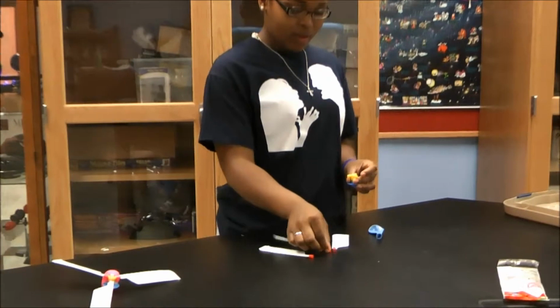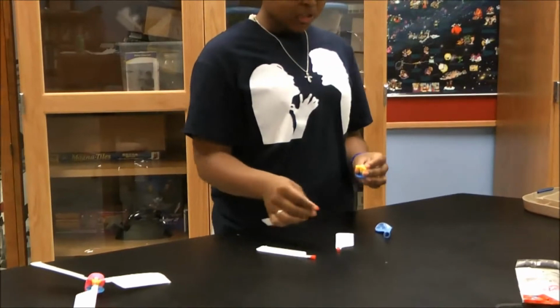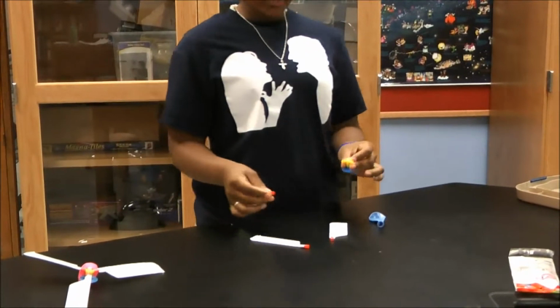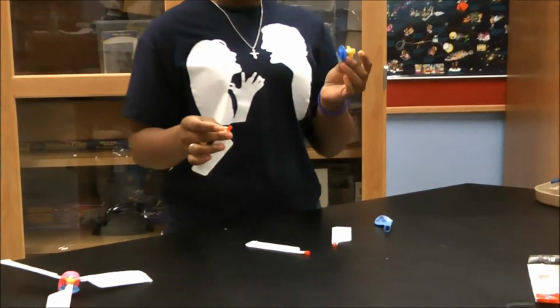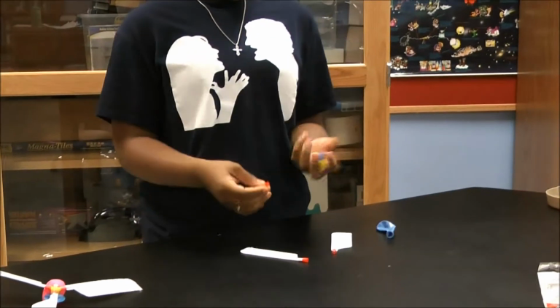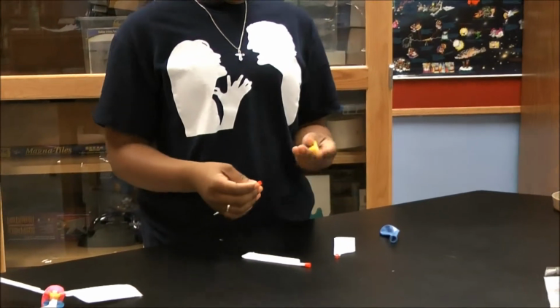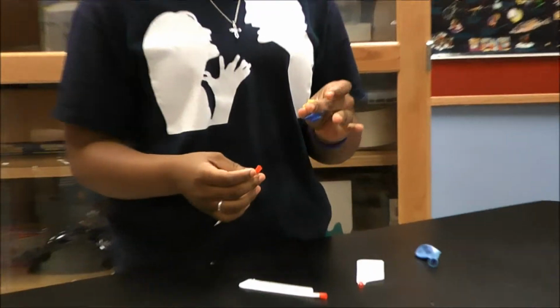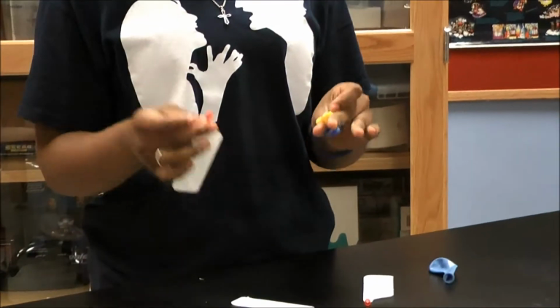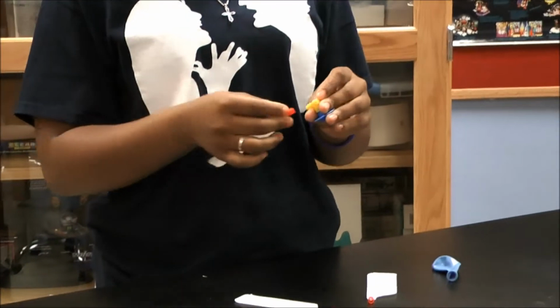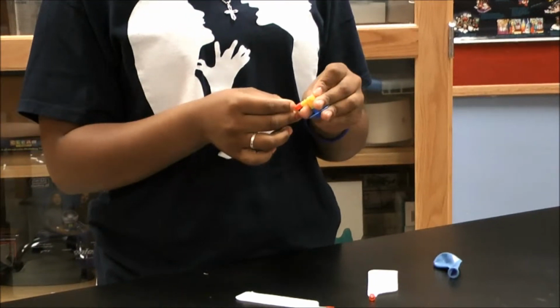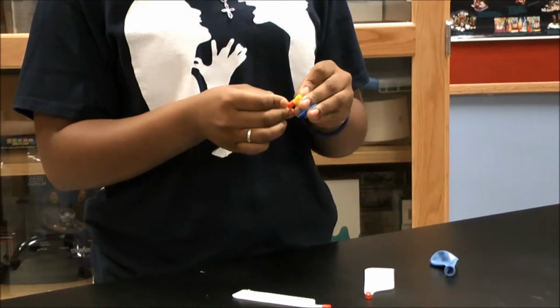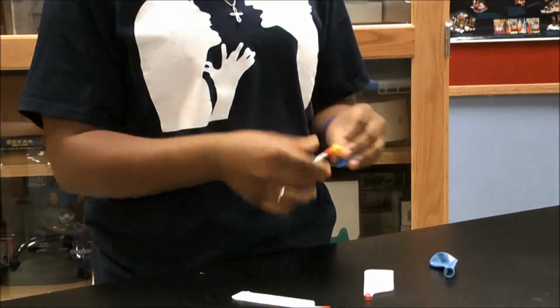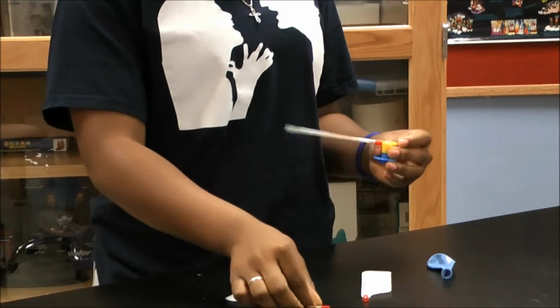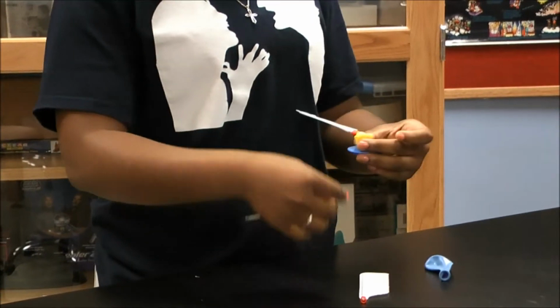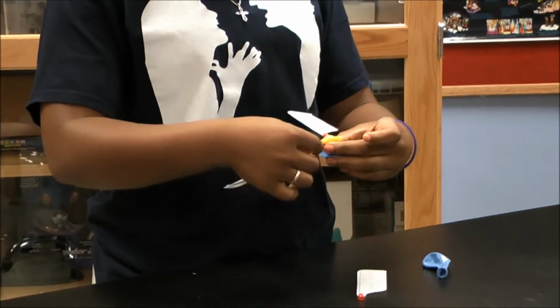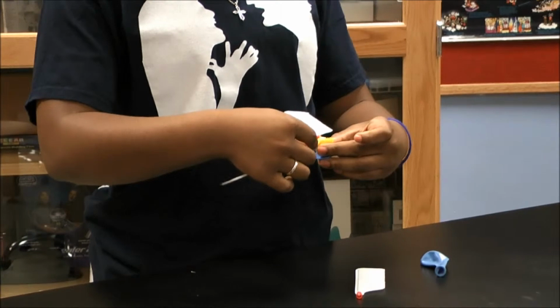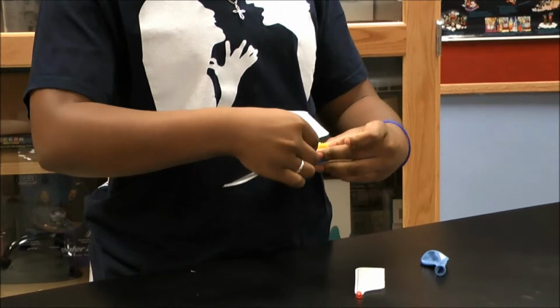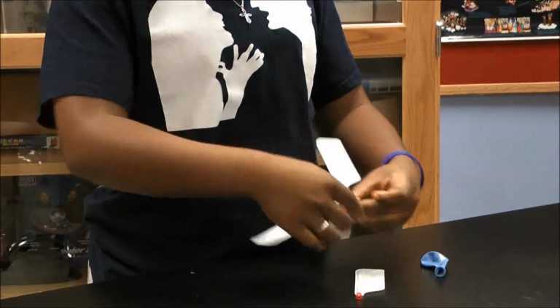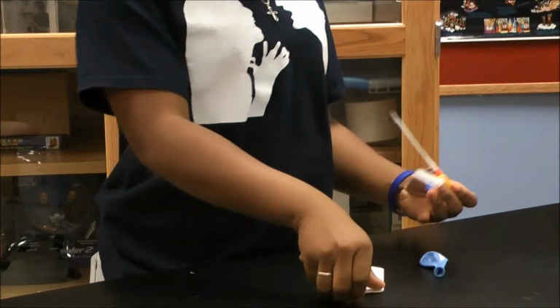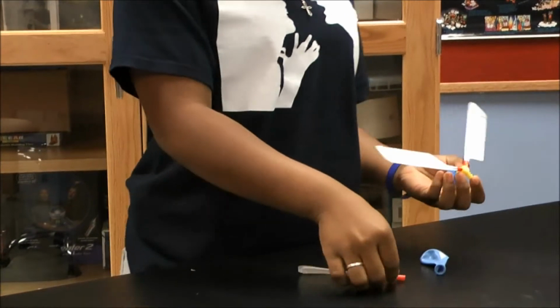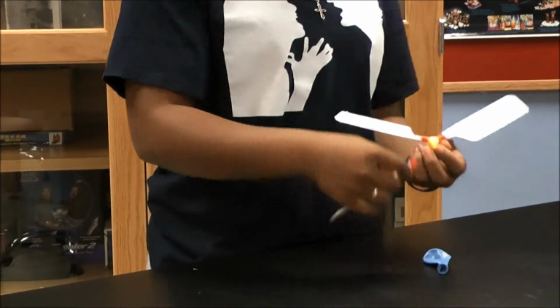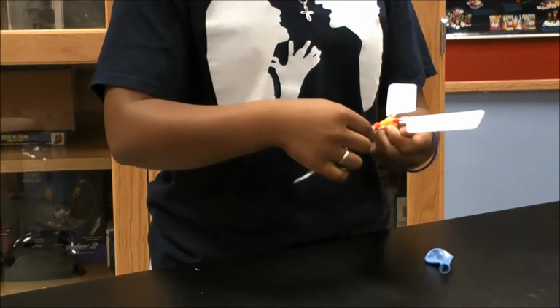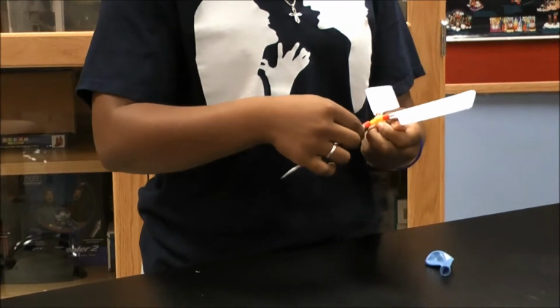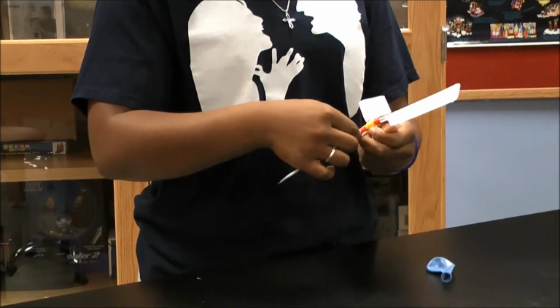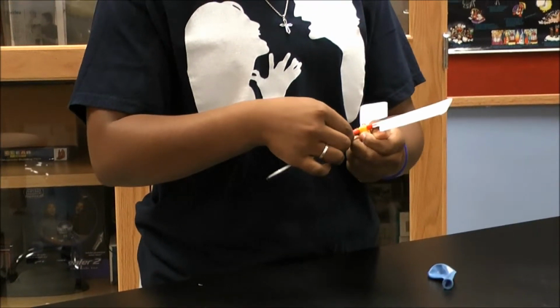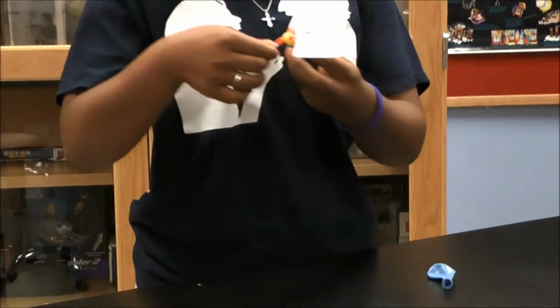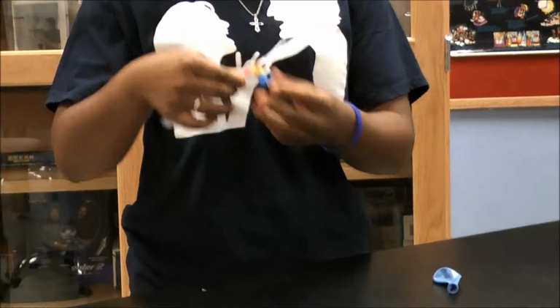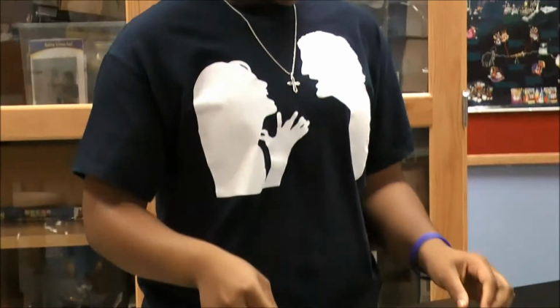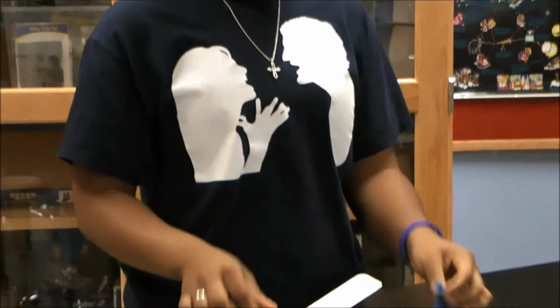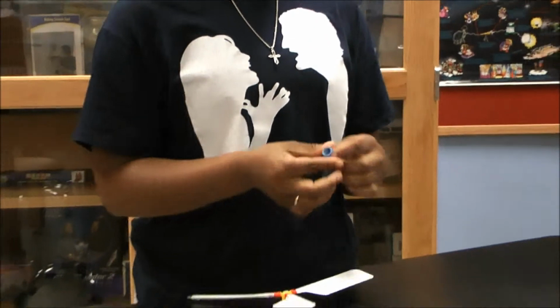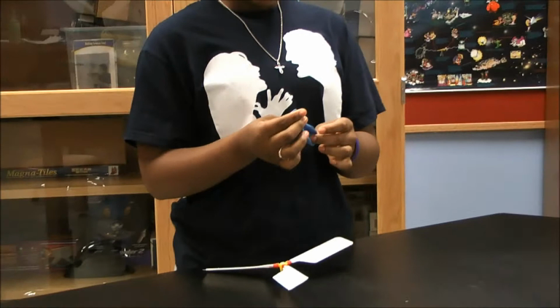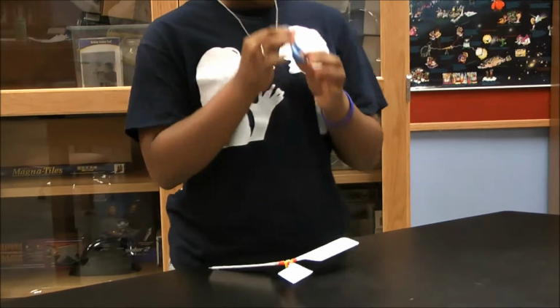What you do is you assemble the pieces, the base piece, and apply the wings. Like so. Then, you blow up the balloon.